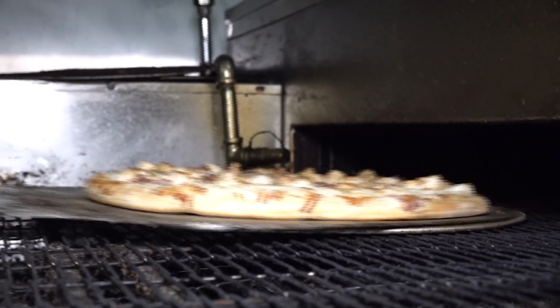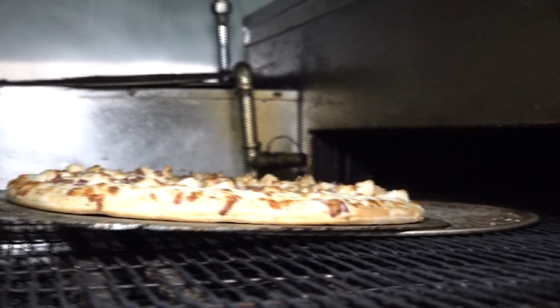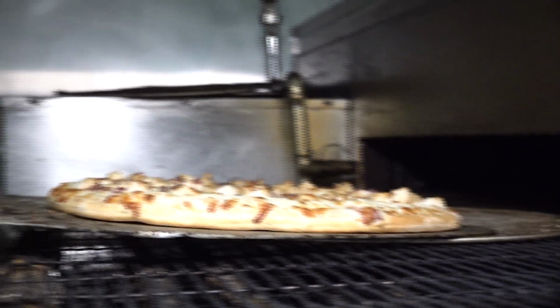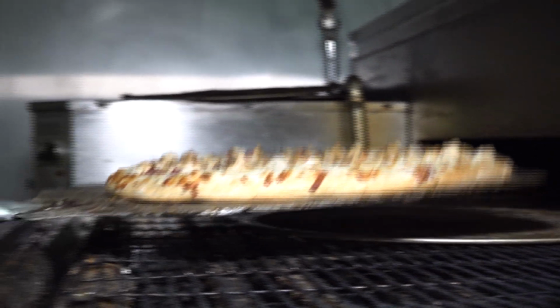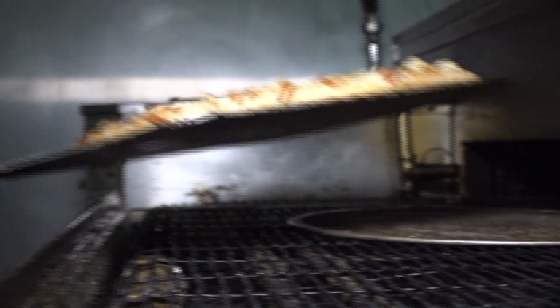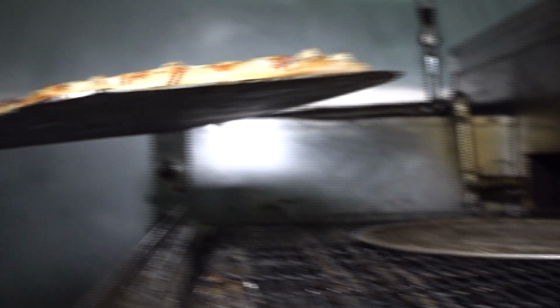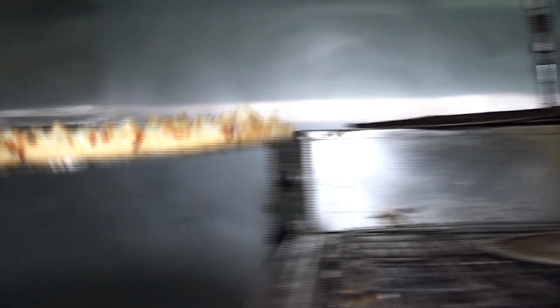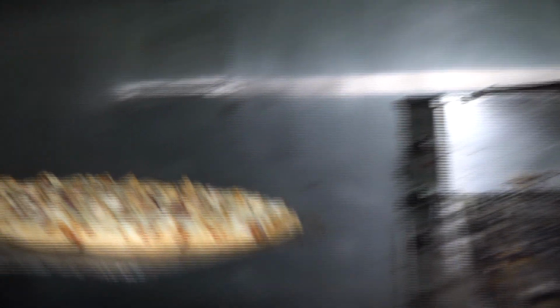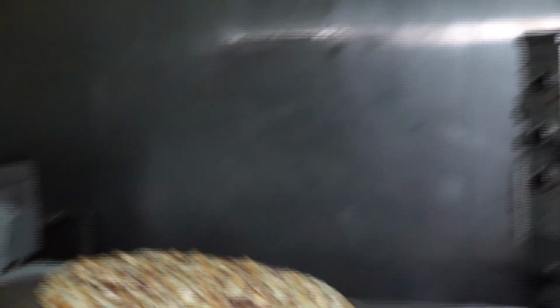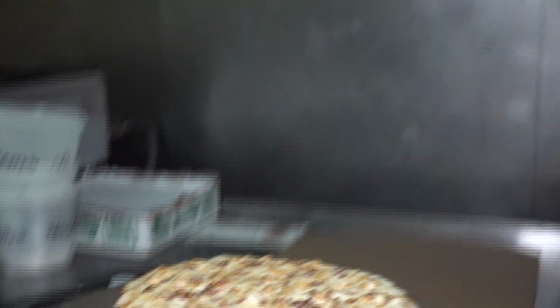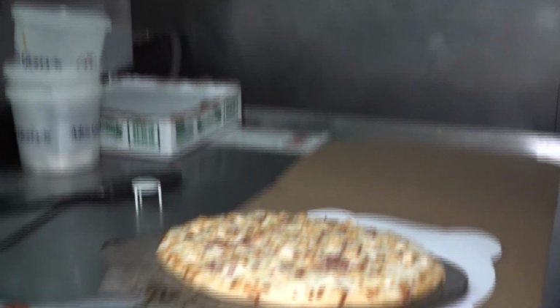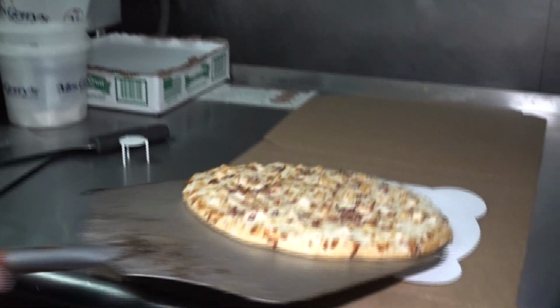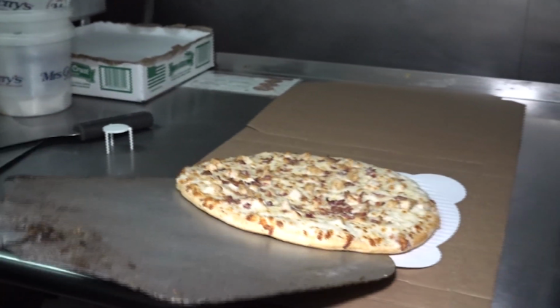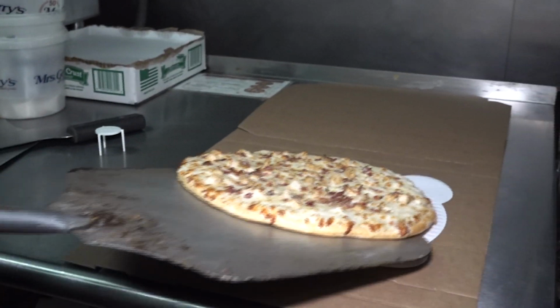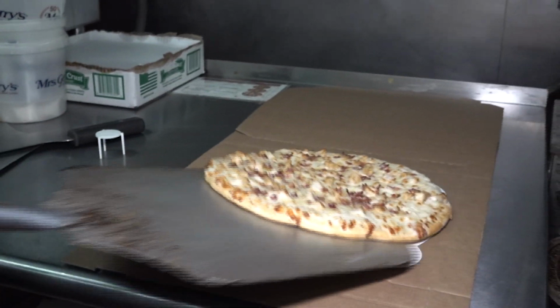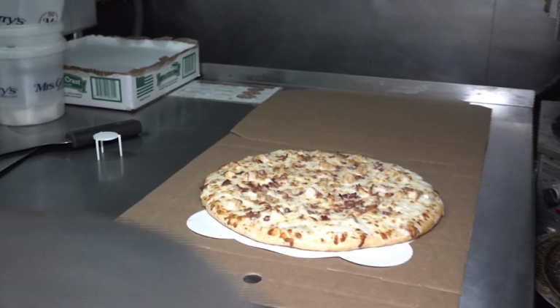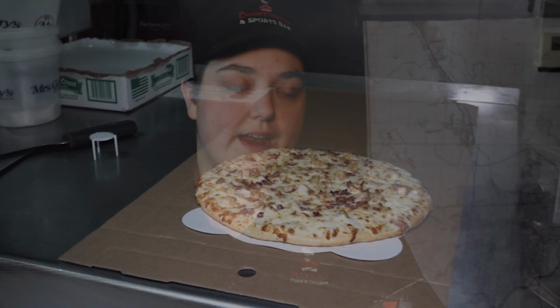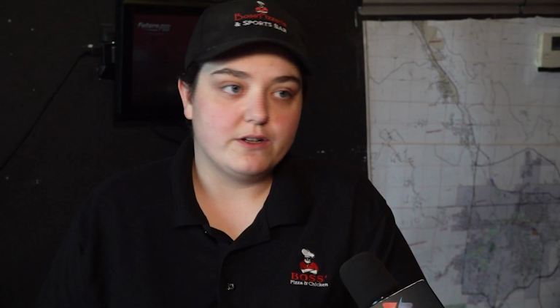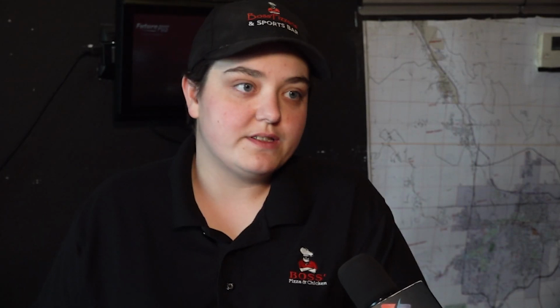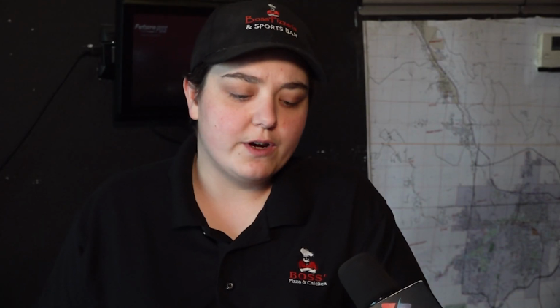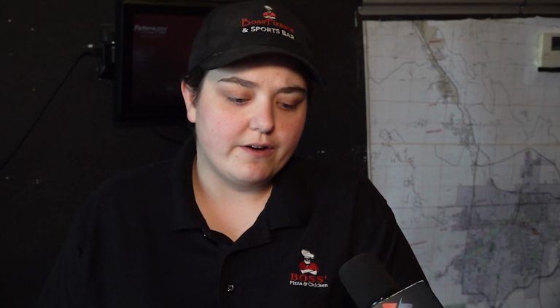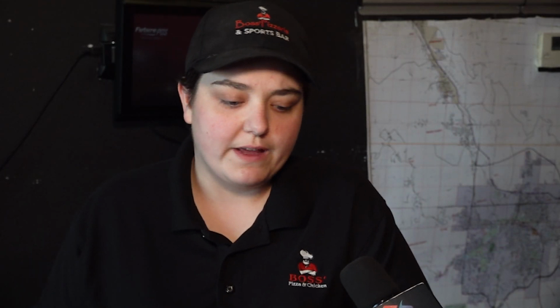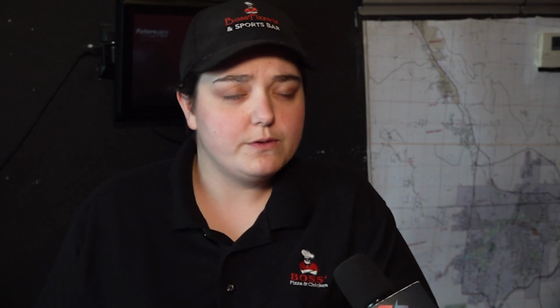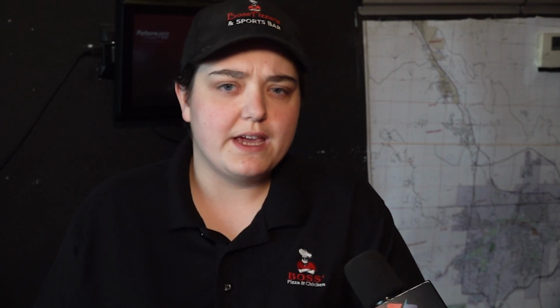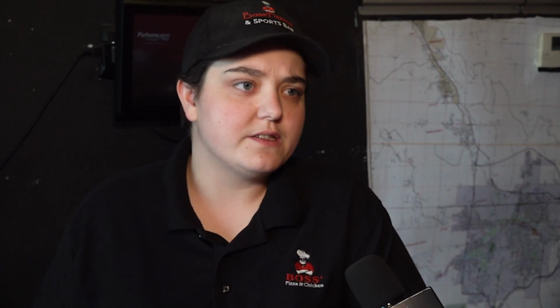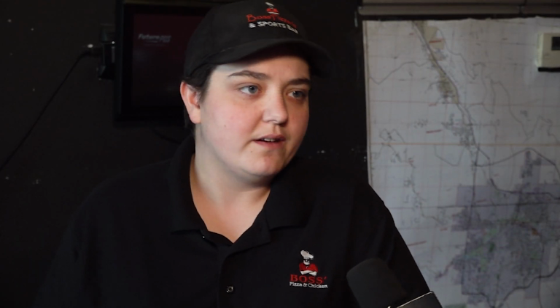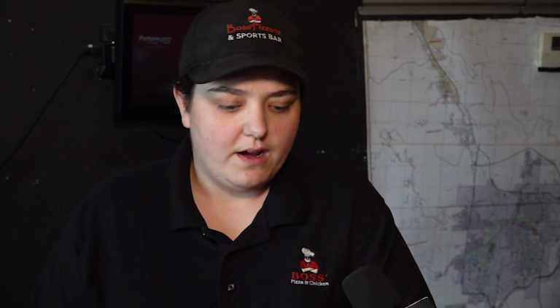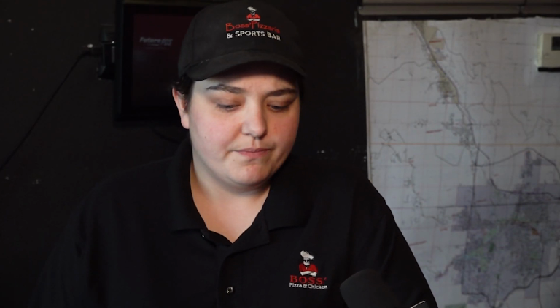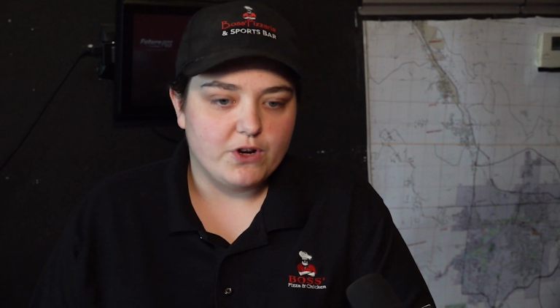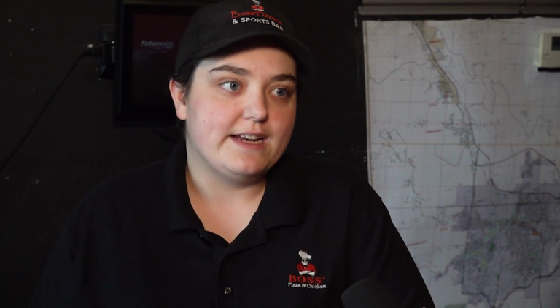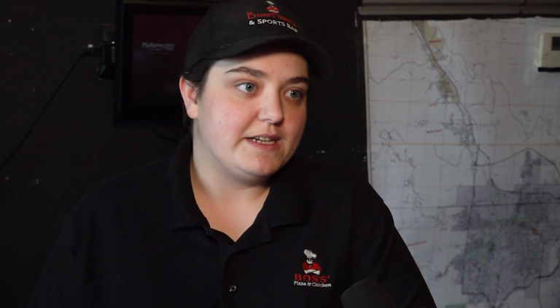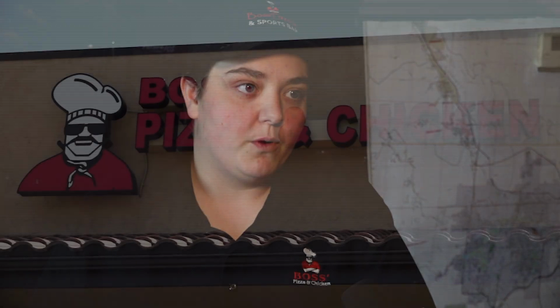You also have a gluten-free and a cauliflower crust. Yes, and the cauliflower crust is gluten-free as well. Right now, we are just delivery or carry out. We do some caterings, but we have no dining space at the moment.